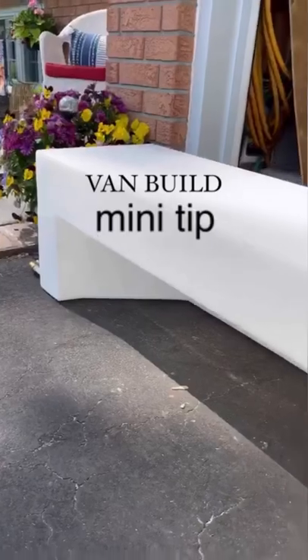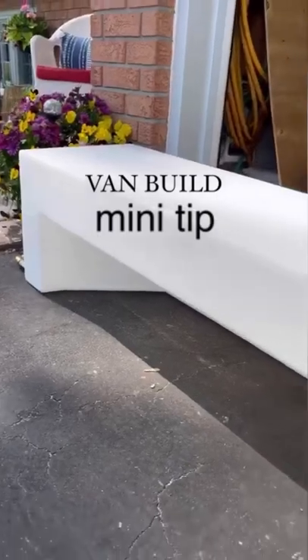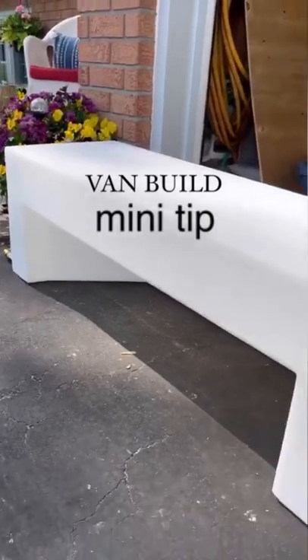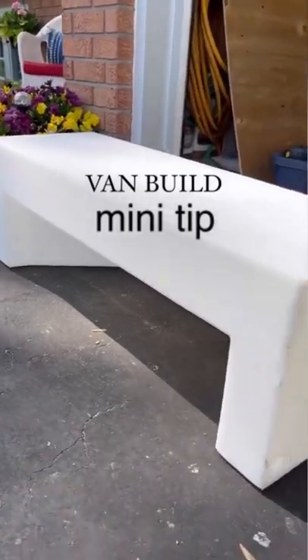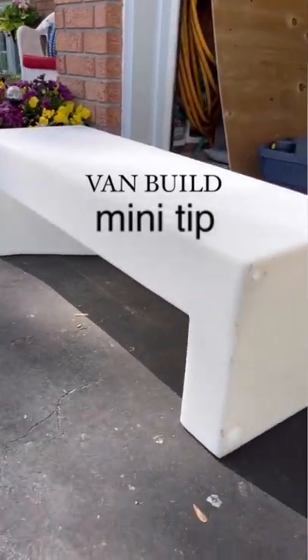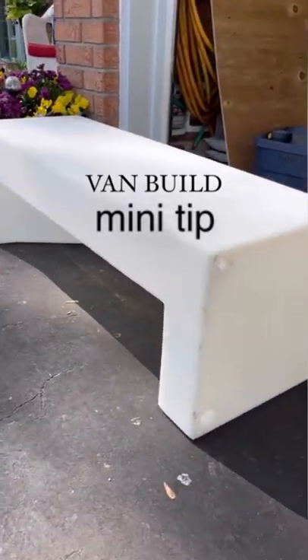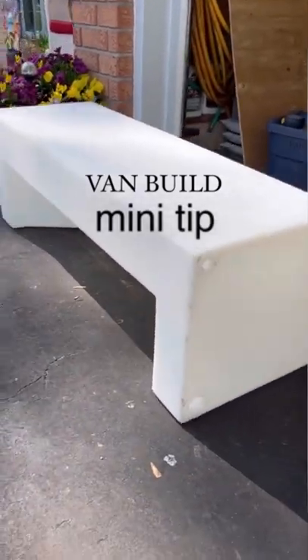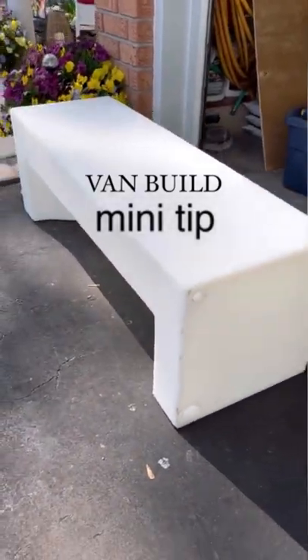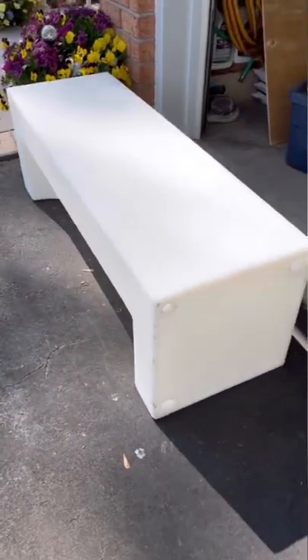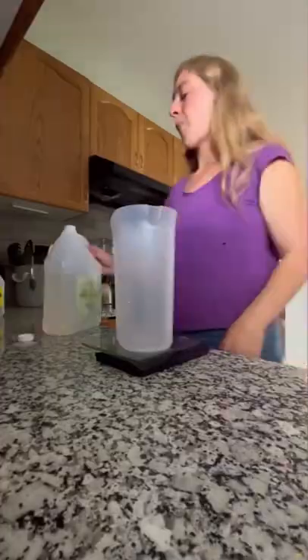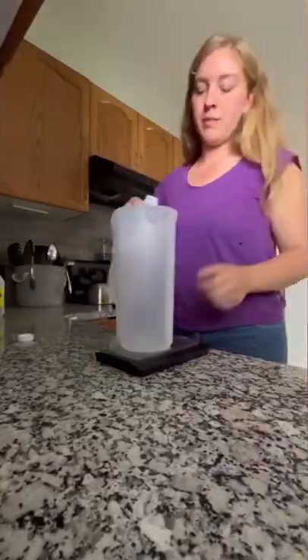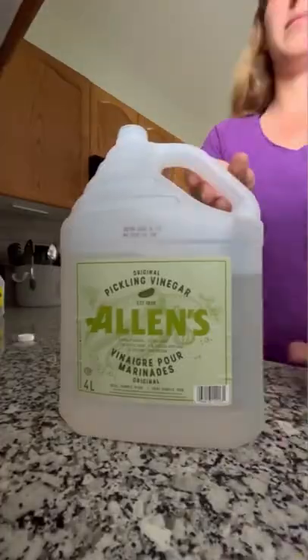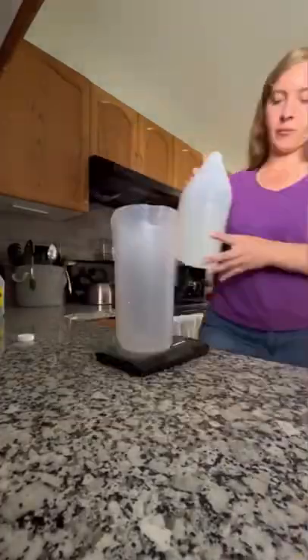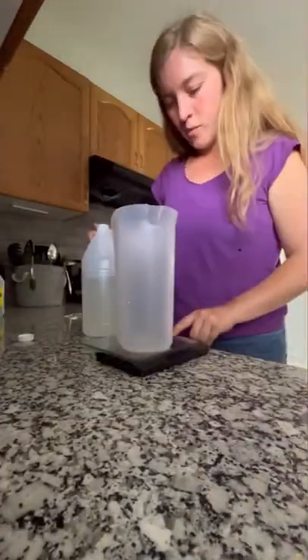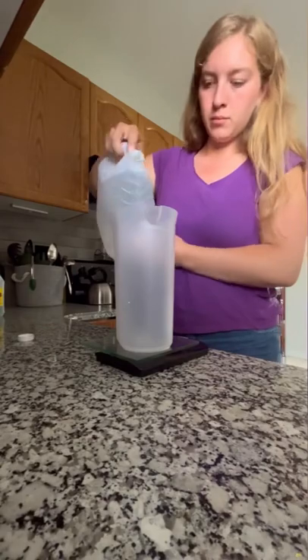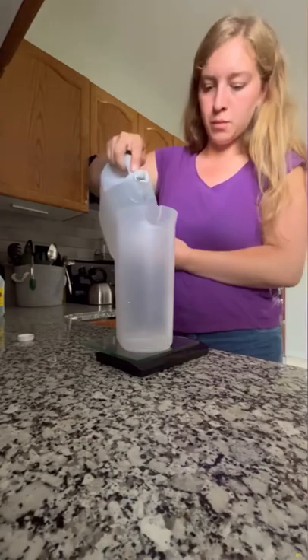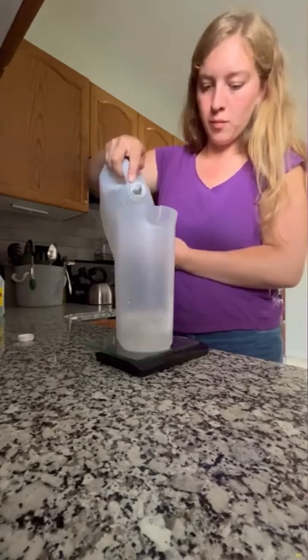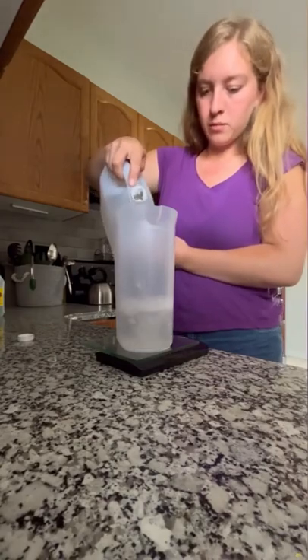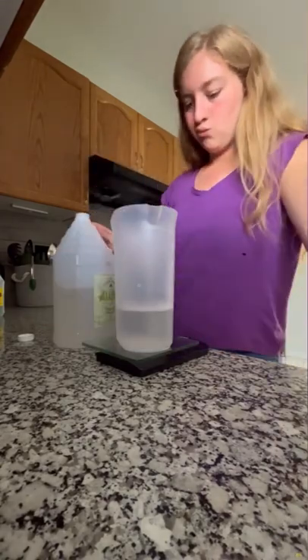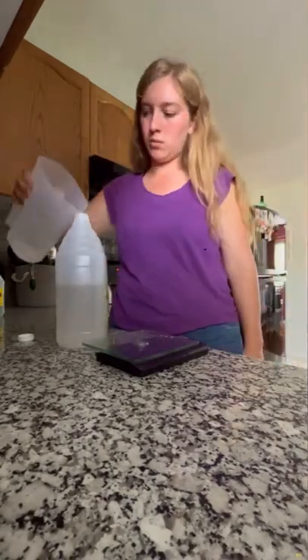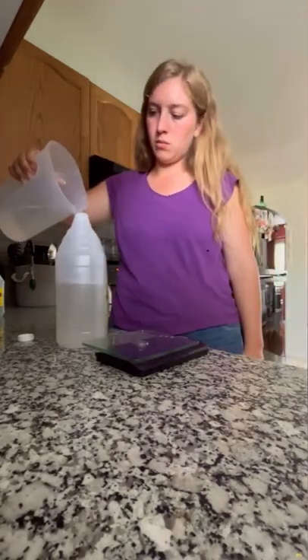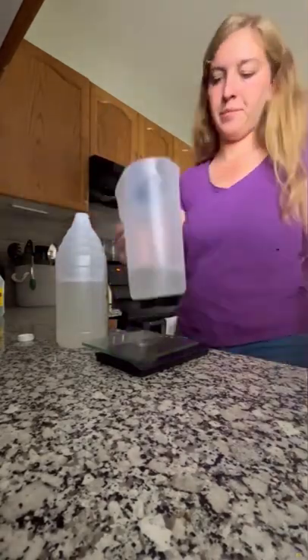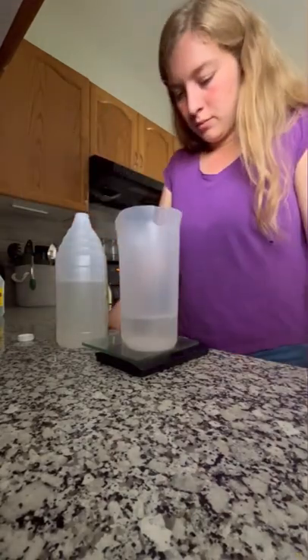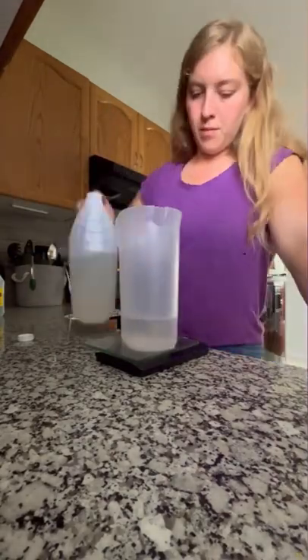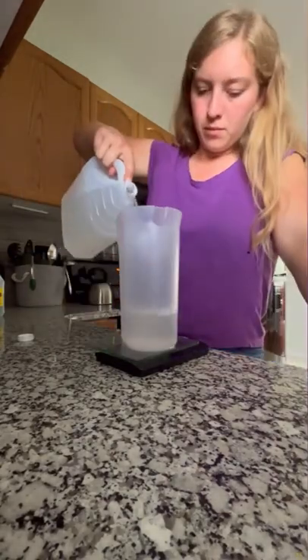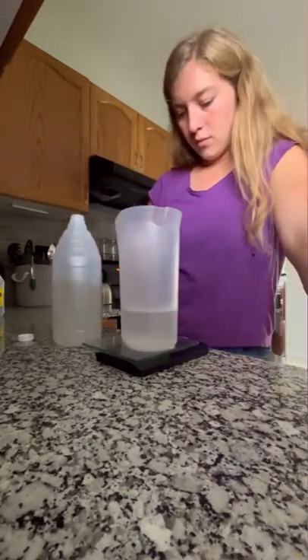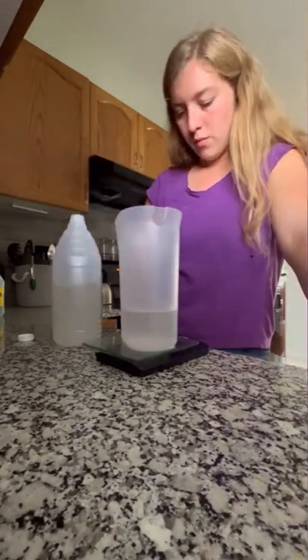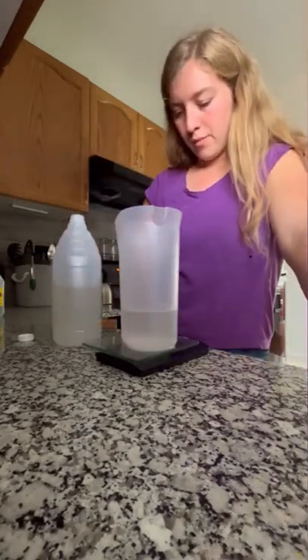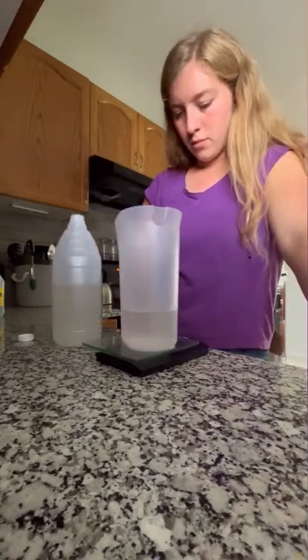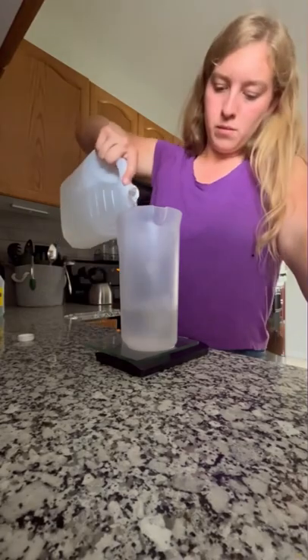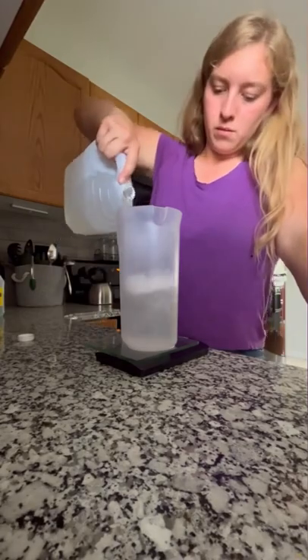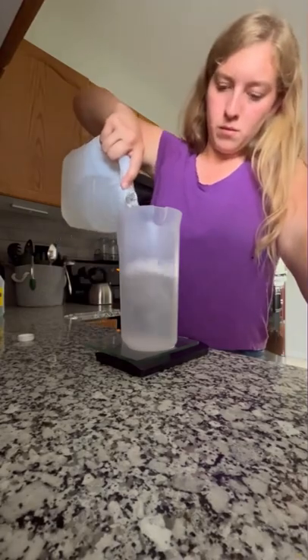VanBuild mini tip: prepping your water tank. Plastic water tanks still have chemicals and little plastic bits inside them from the manufacturing process, so you're going to need to clean this out.